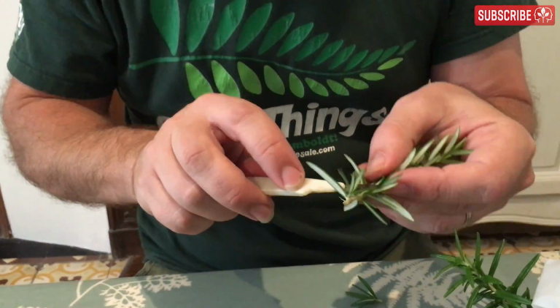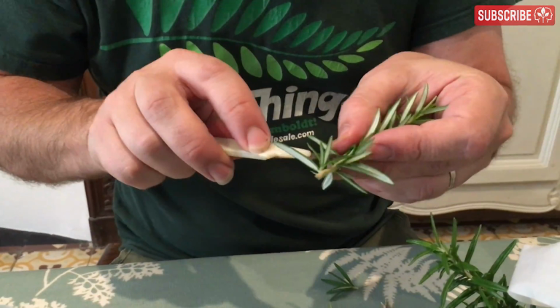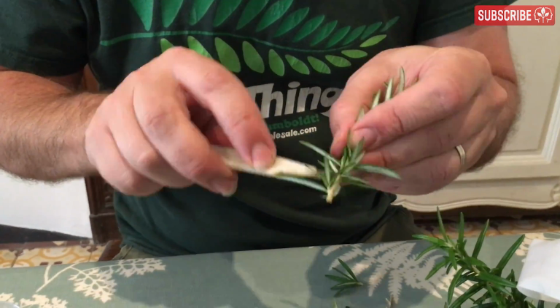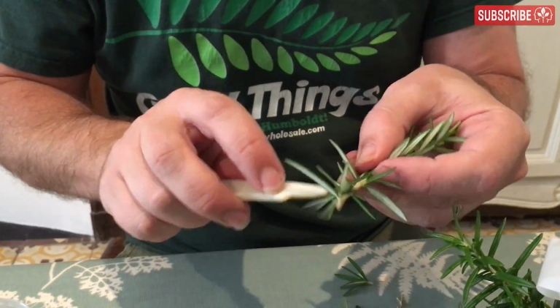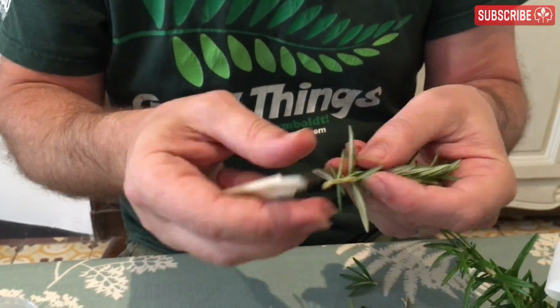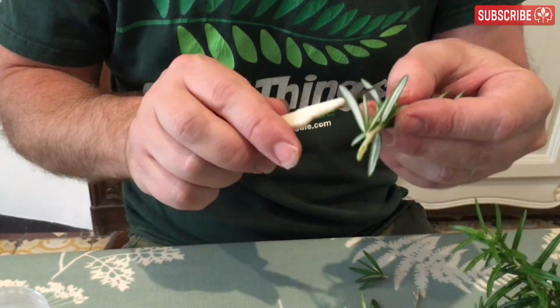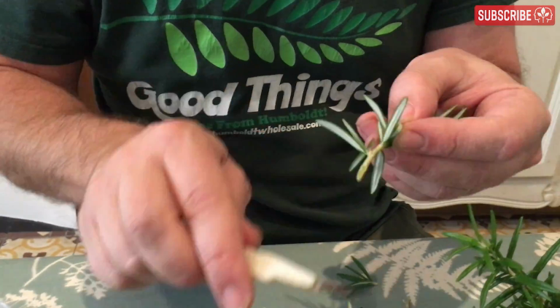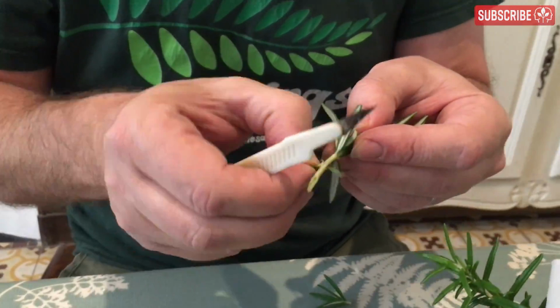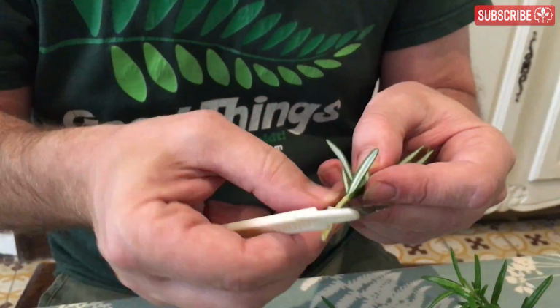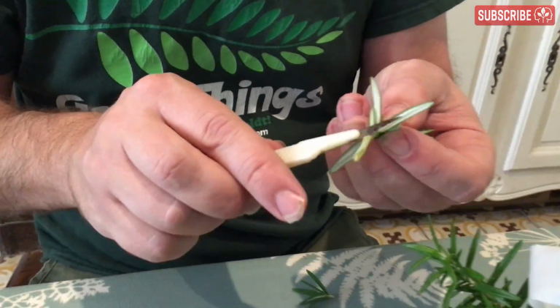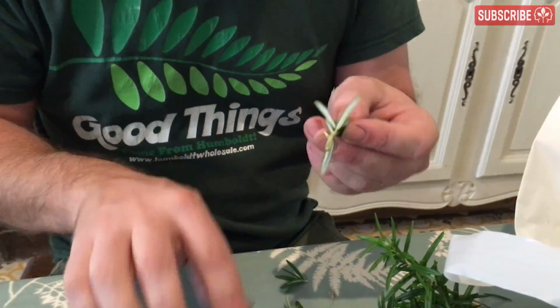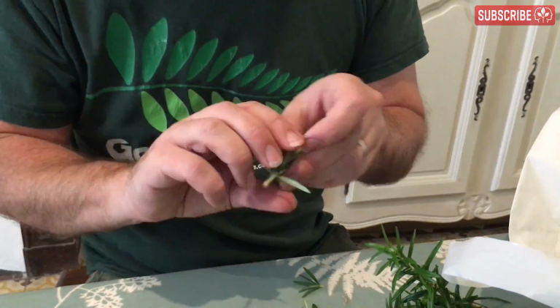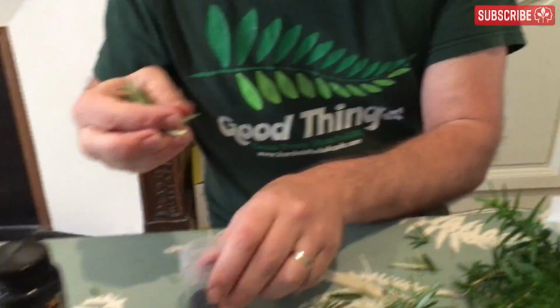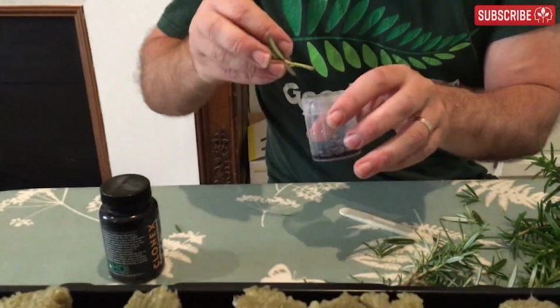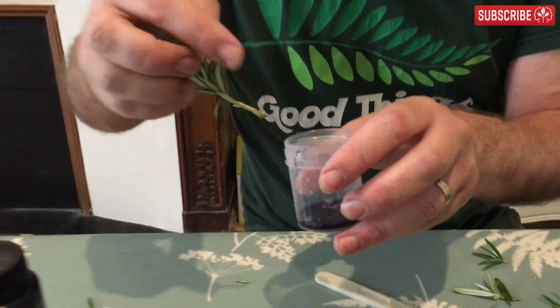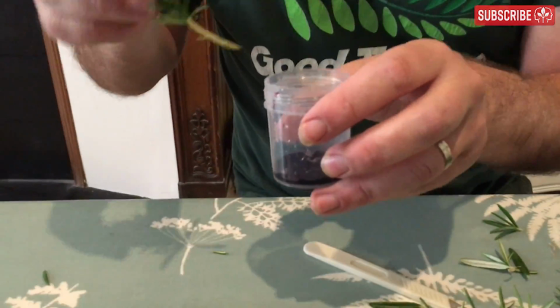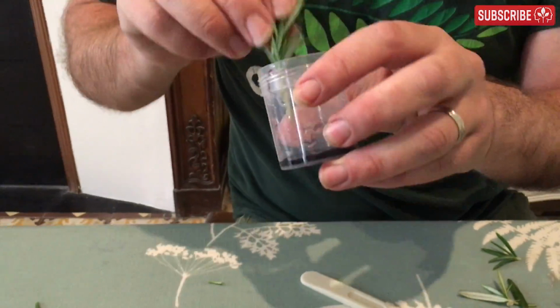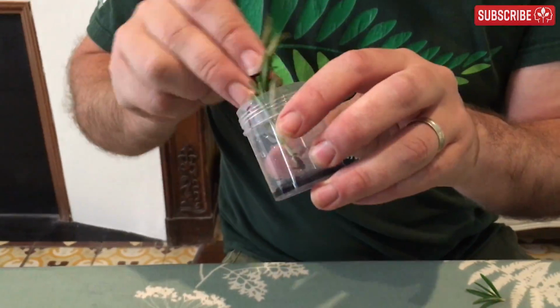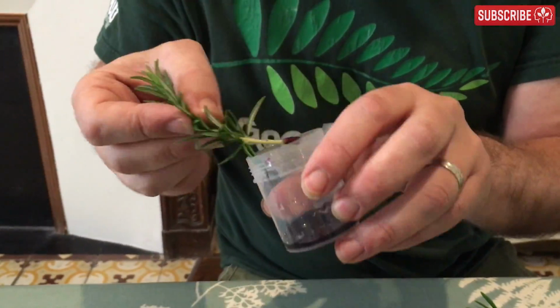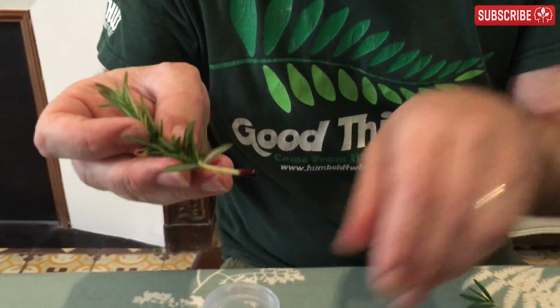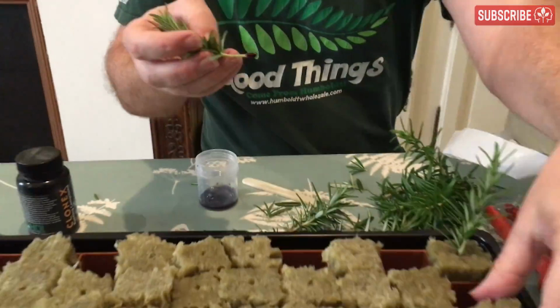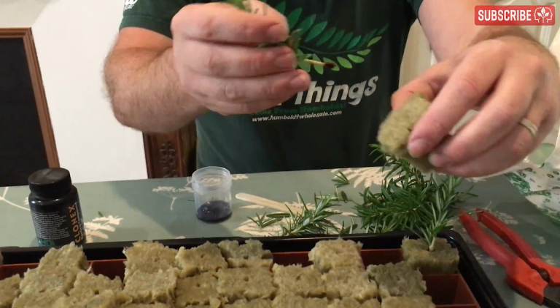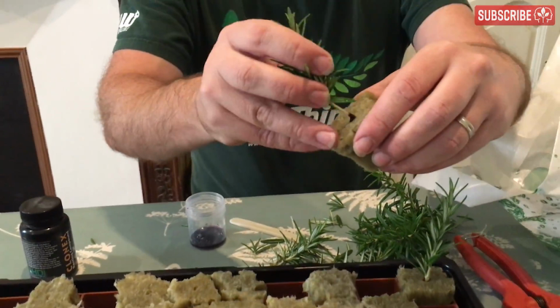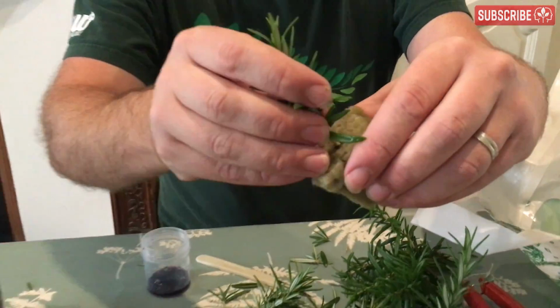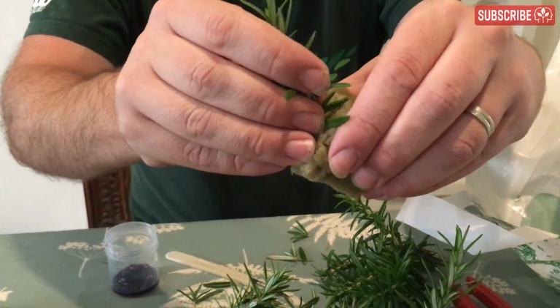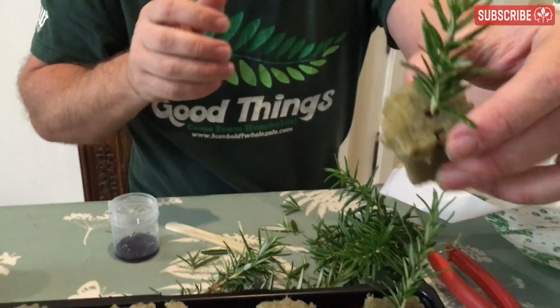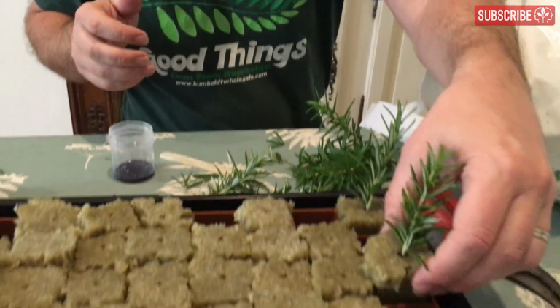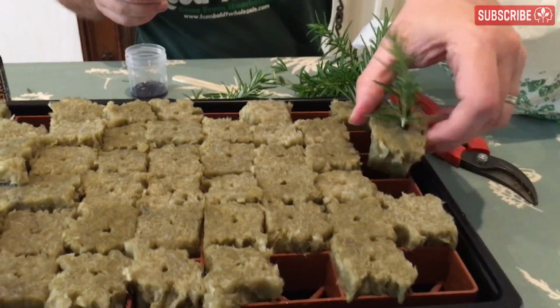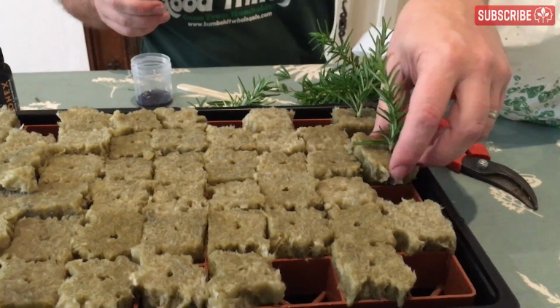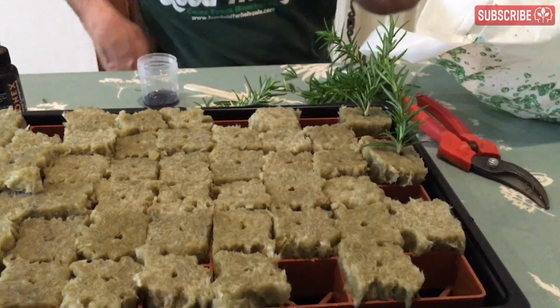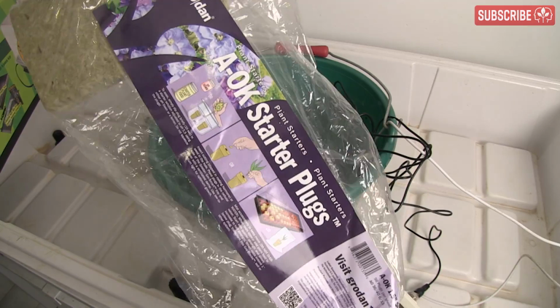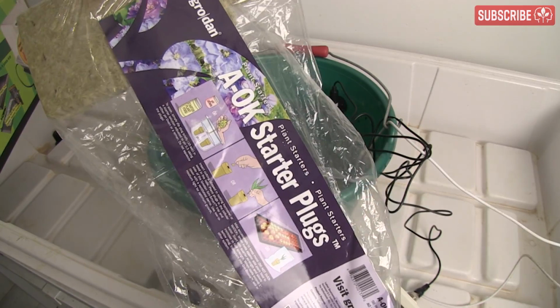I'll talk more about rooting hormone products in a follow-up video. Dispense what you need and dip into that — don't contaminate the actual product.